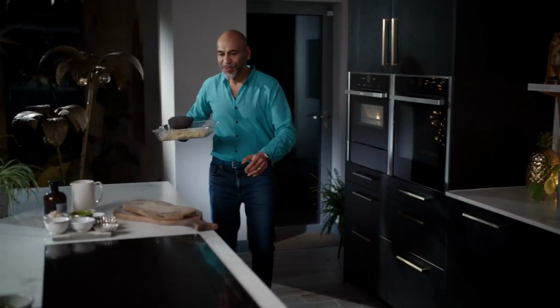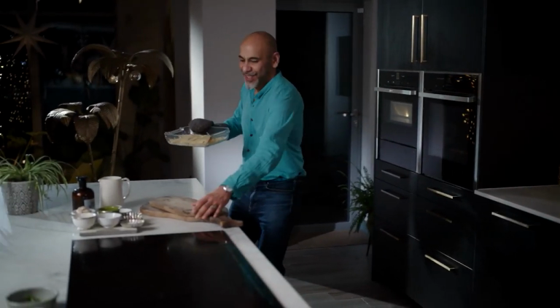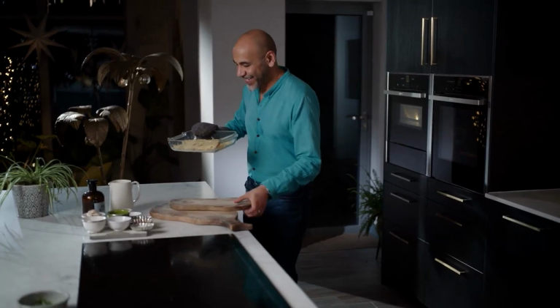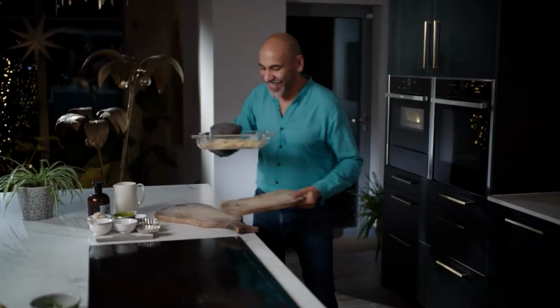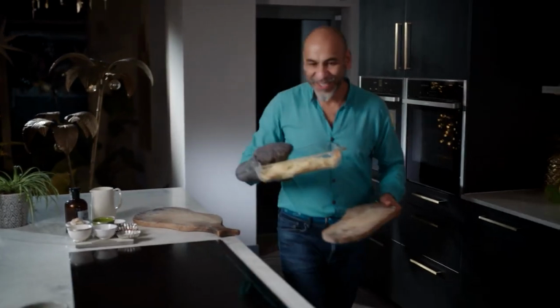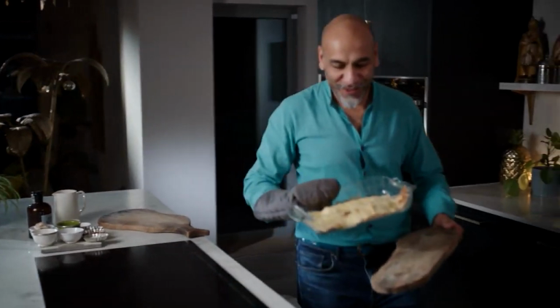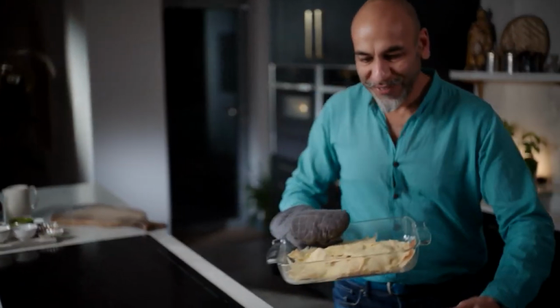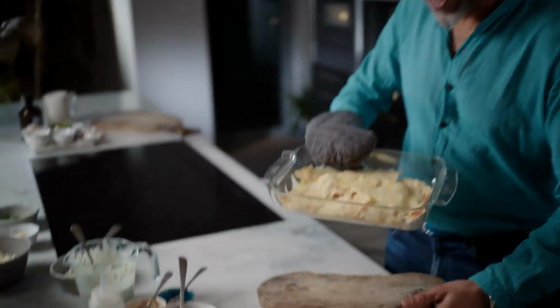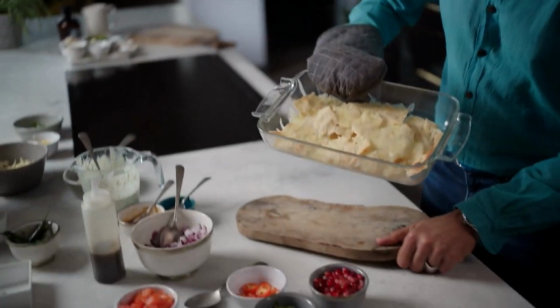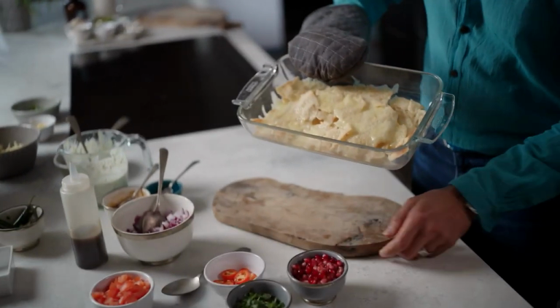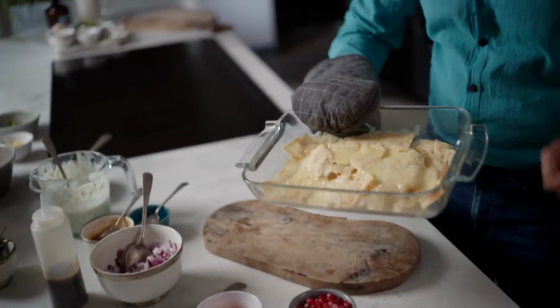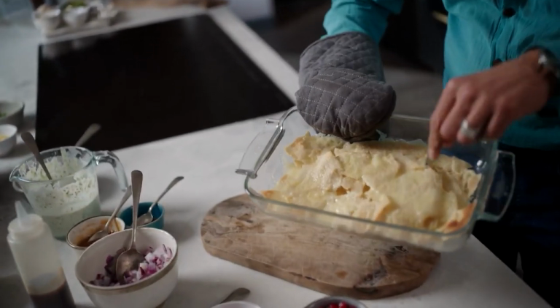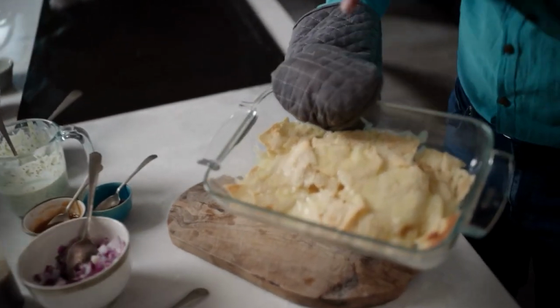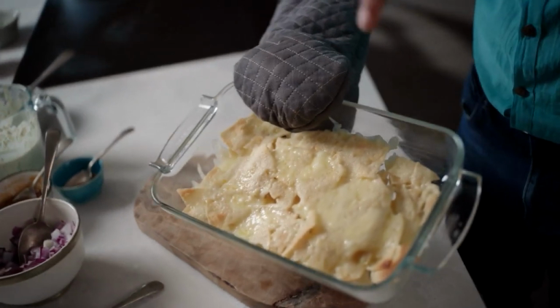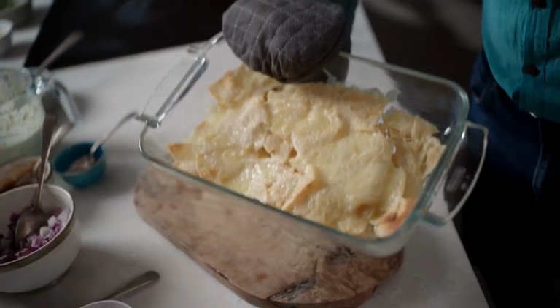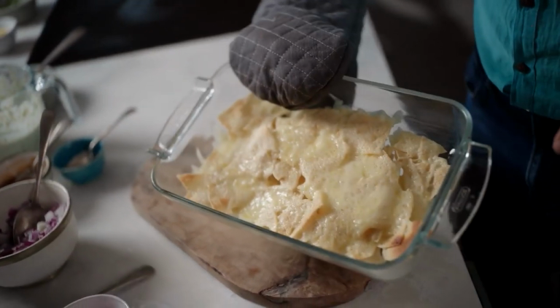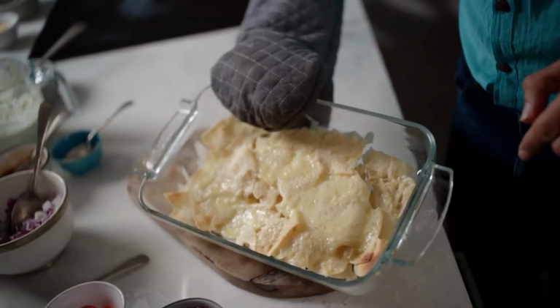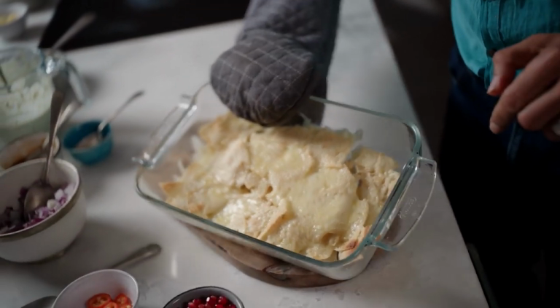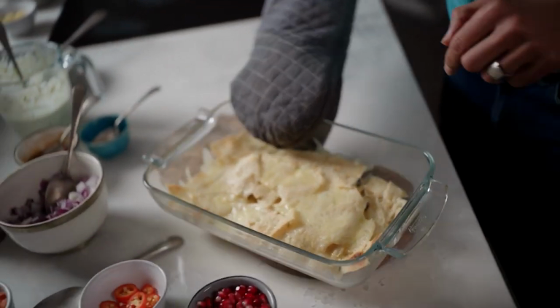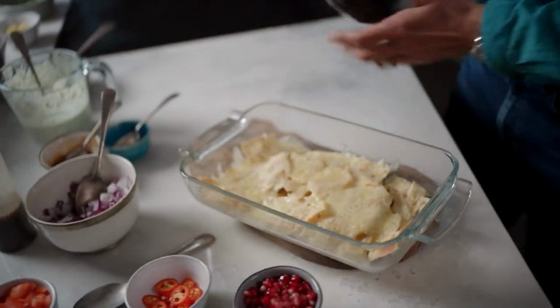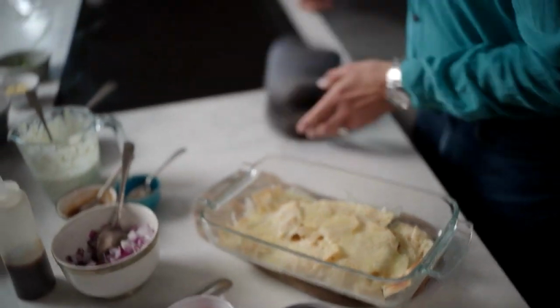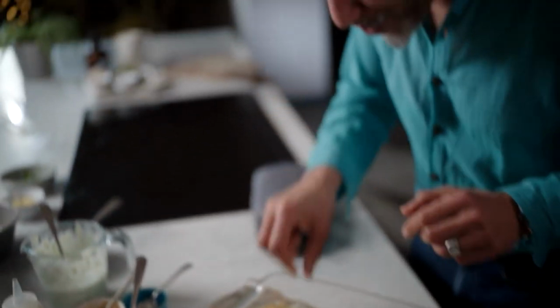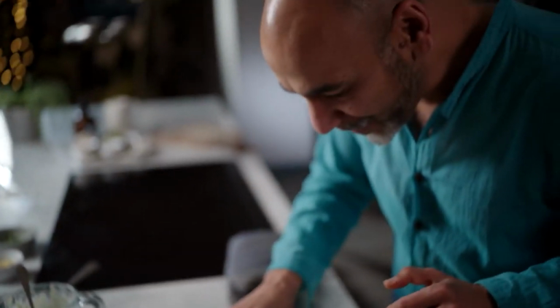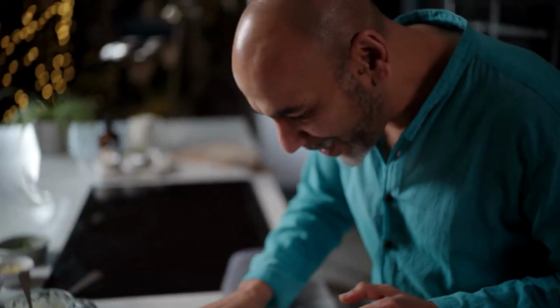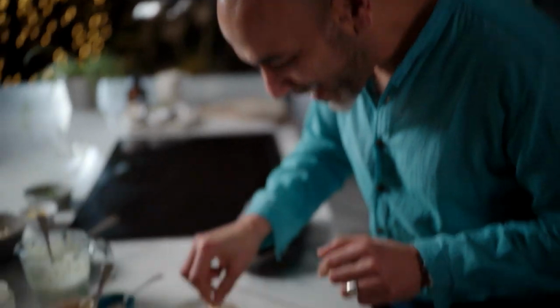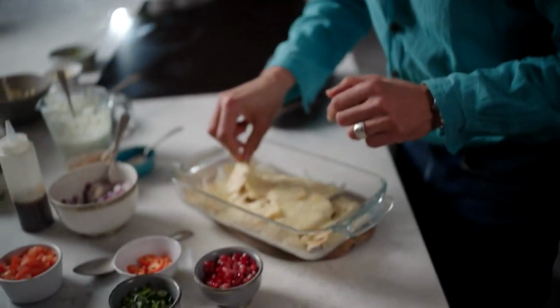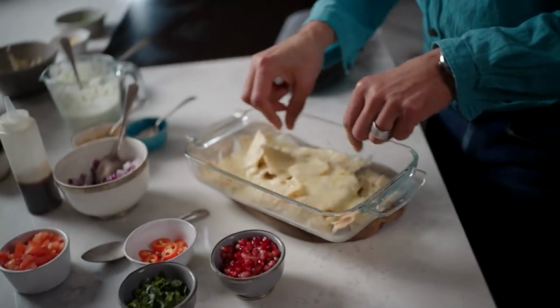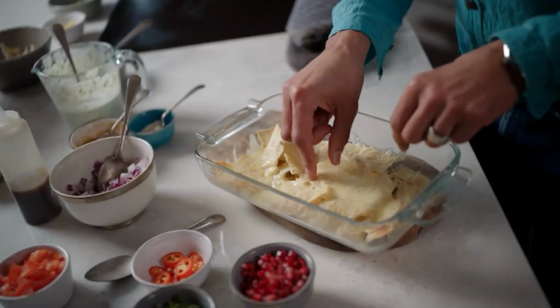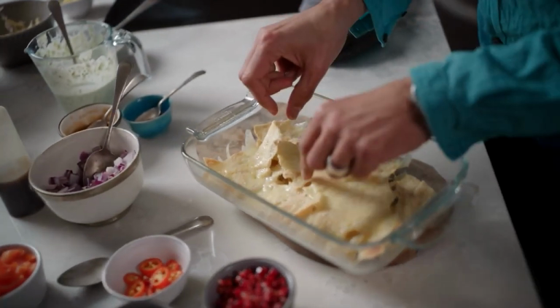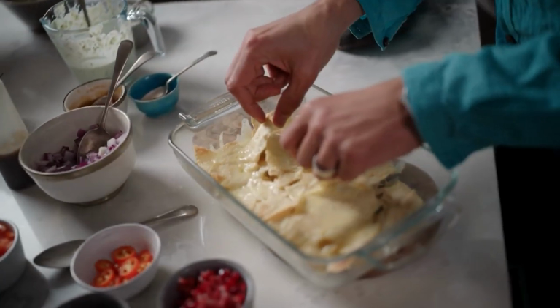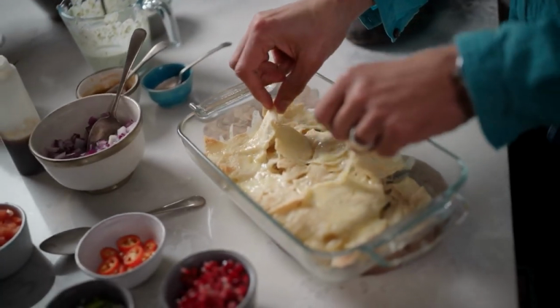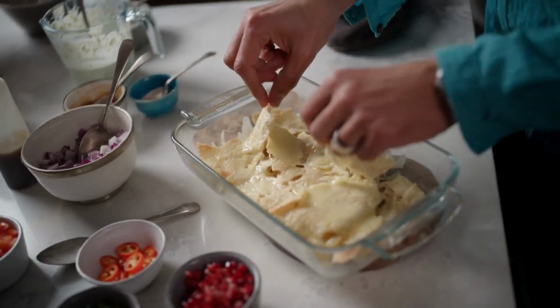So this is it. We've got all of that cheese — gorgeous, melty, gooey cheese. That is what we're looking for. It's just got lovely... oh yes, look at that. That's the cheese pull right there.